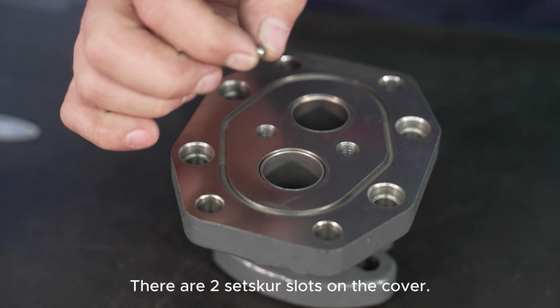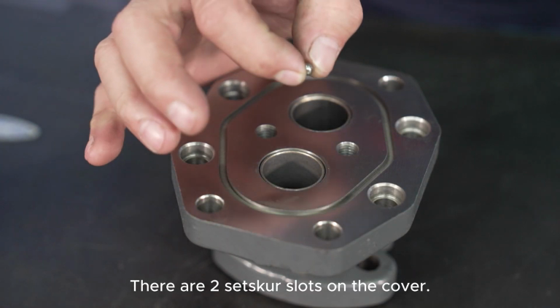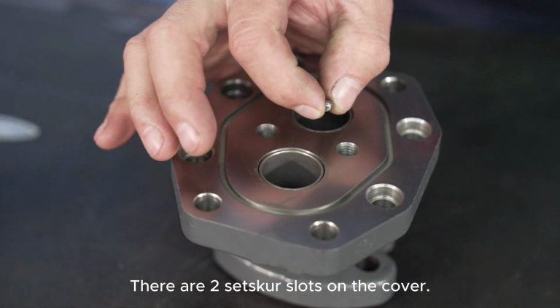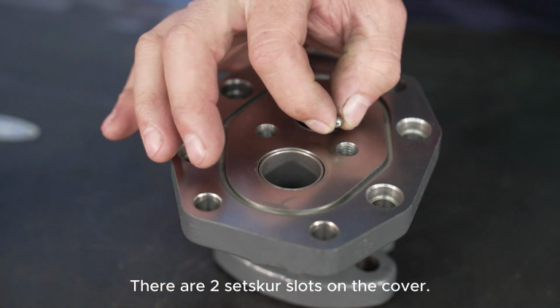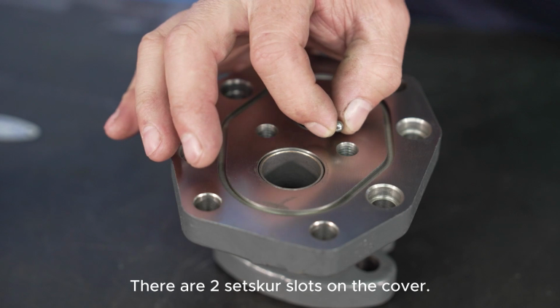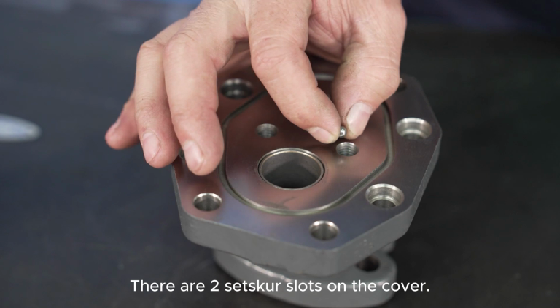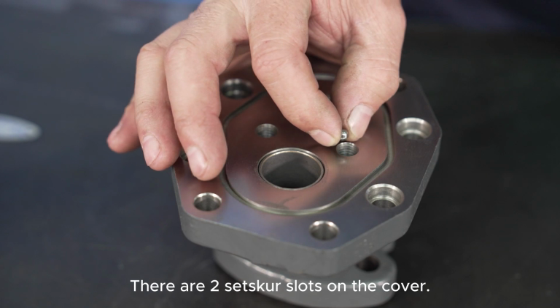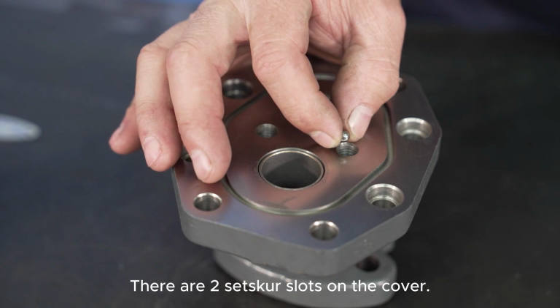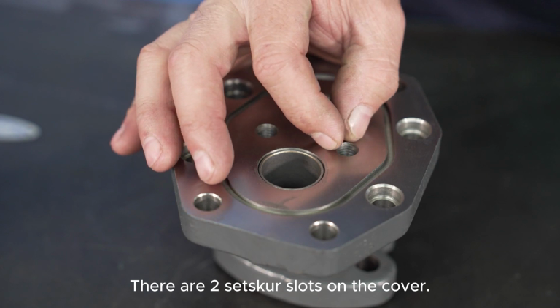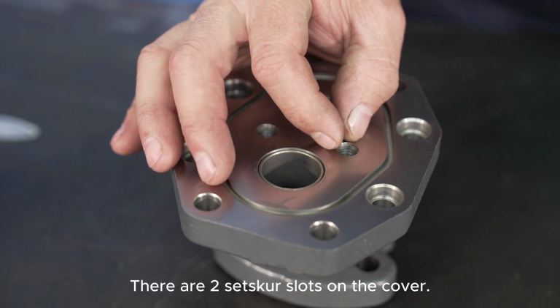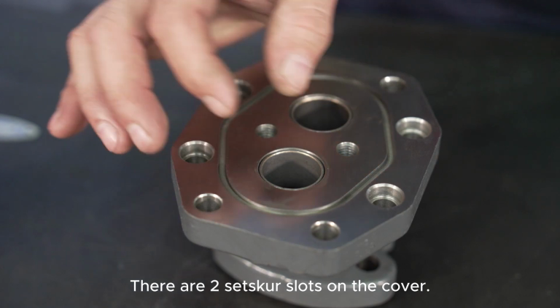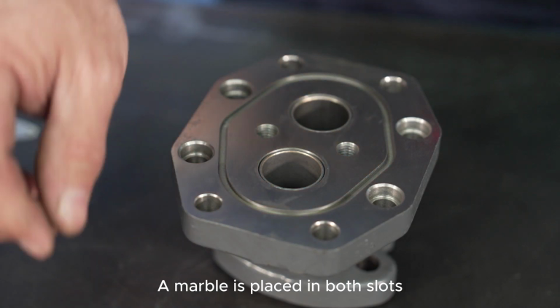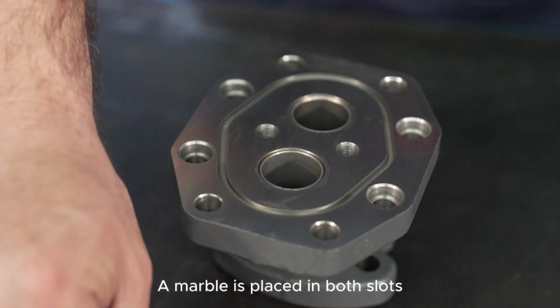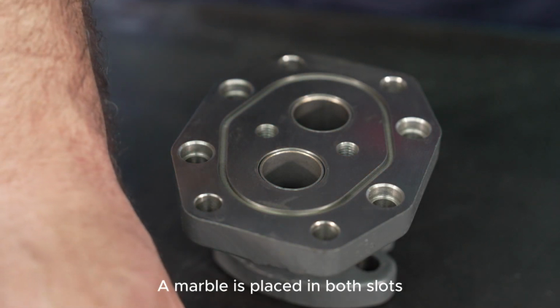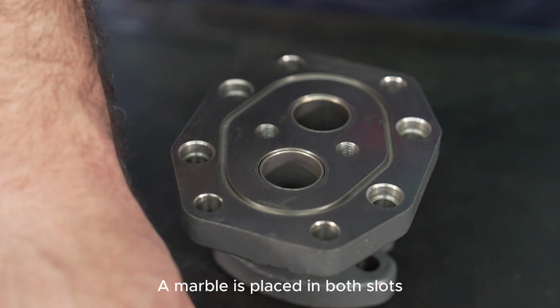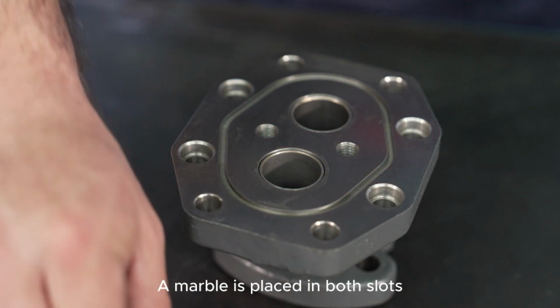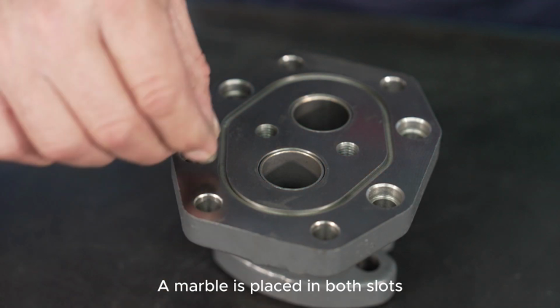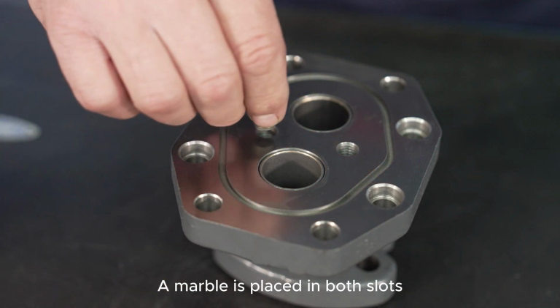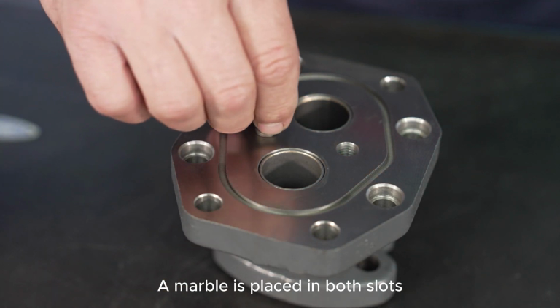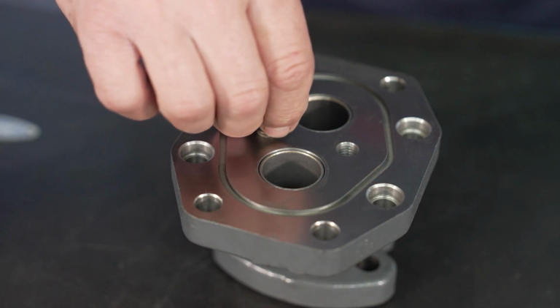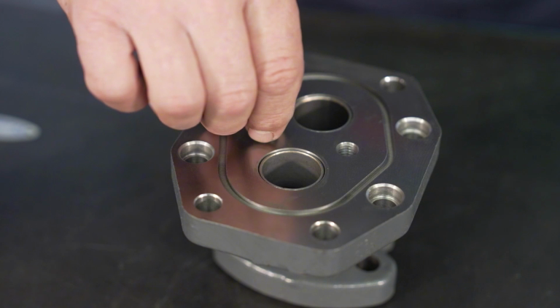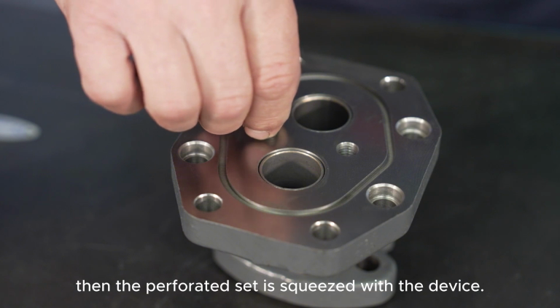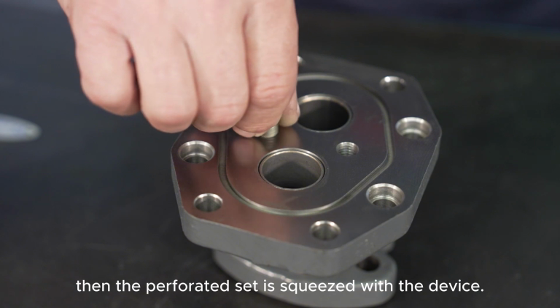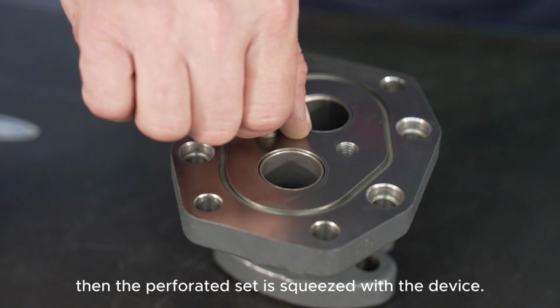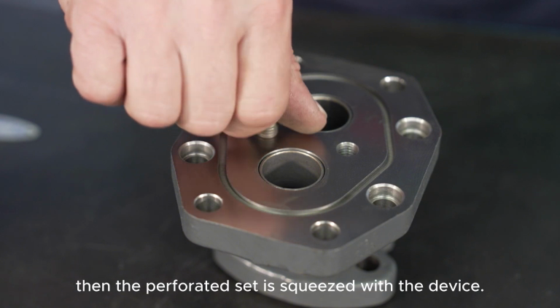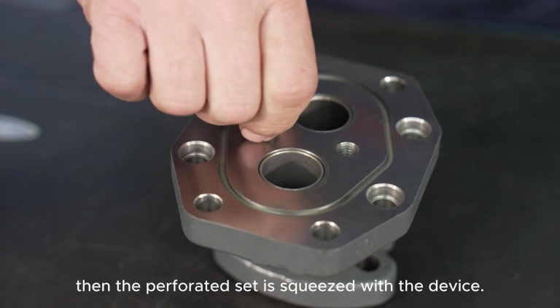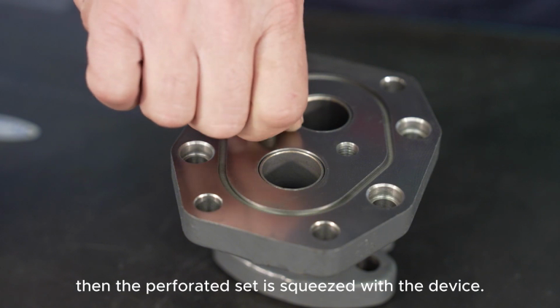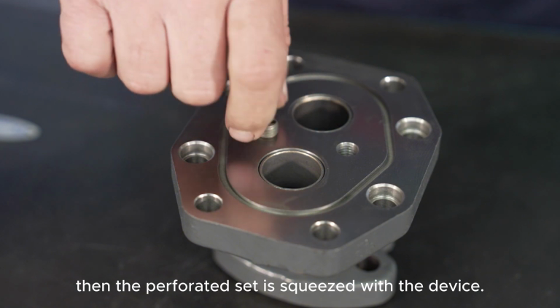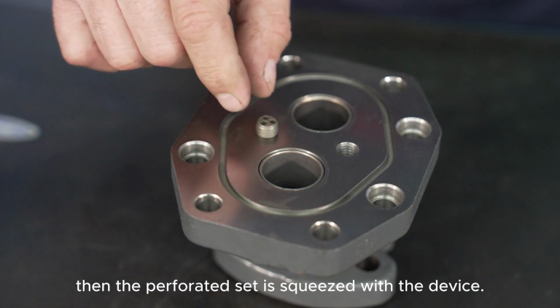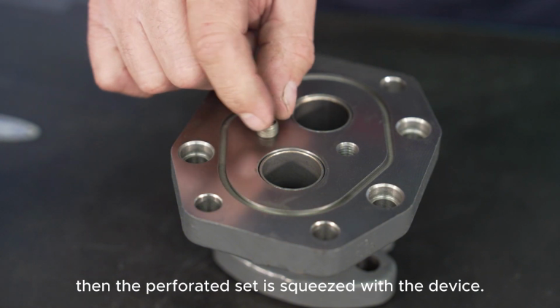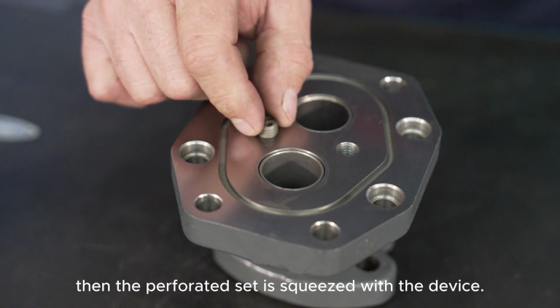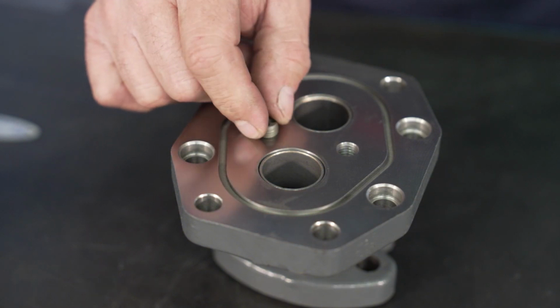There are two set screw holes on the cover. Insert a ball into each hole and then tighten the perforated set screws using a tool.